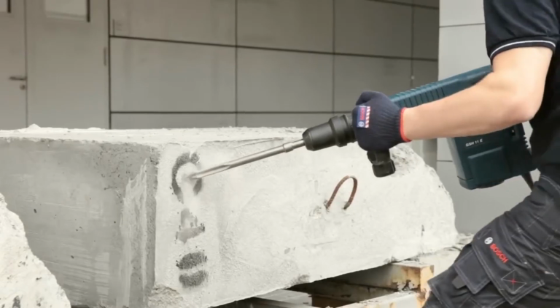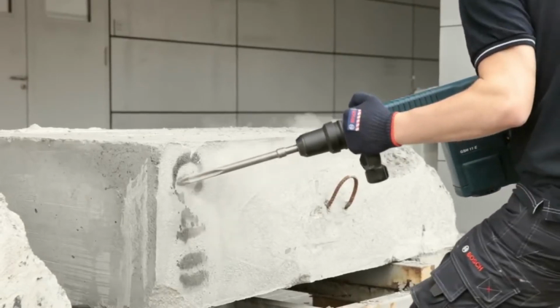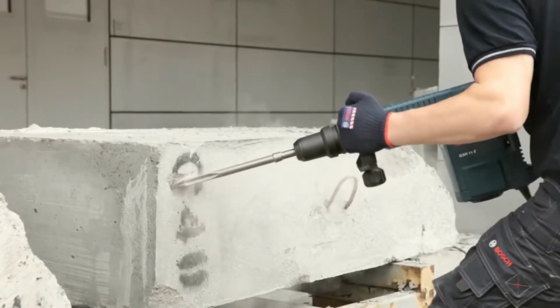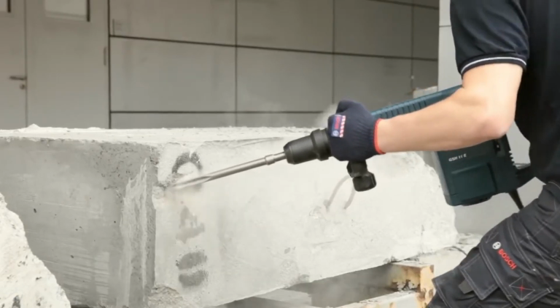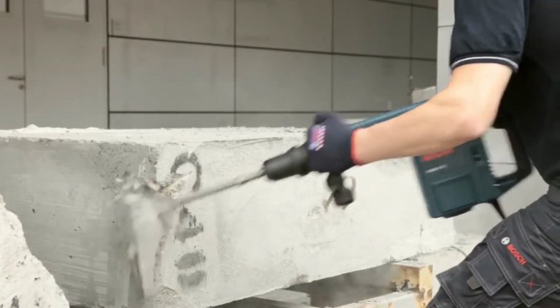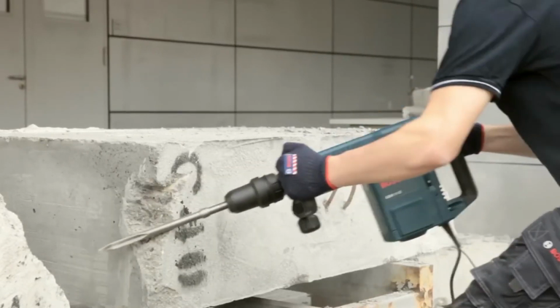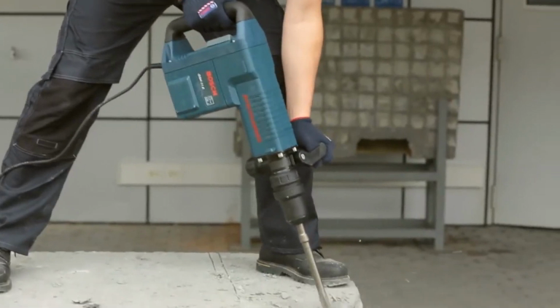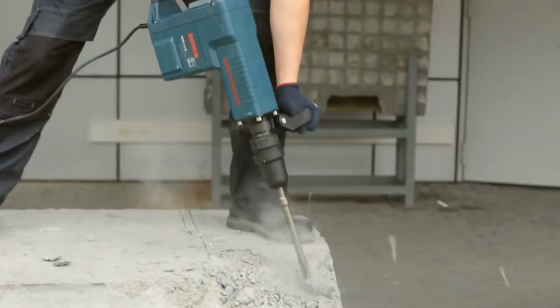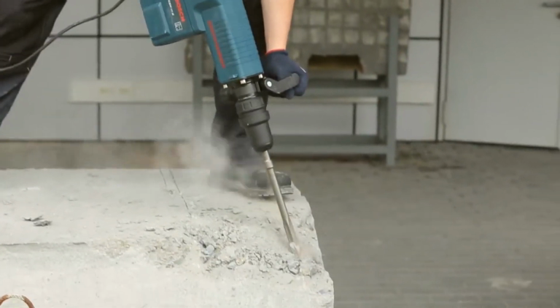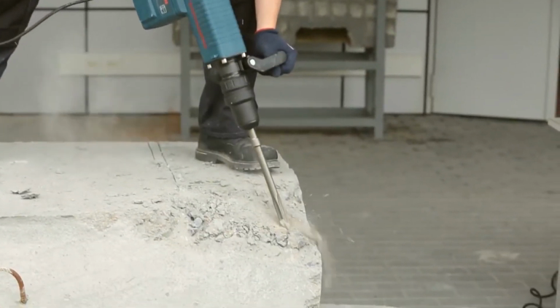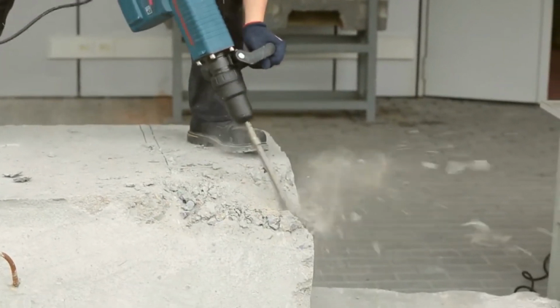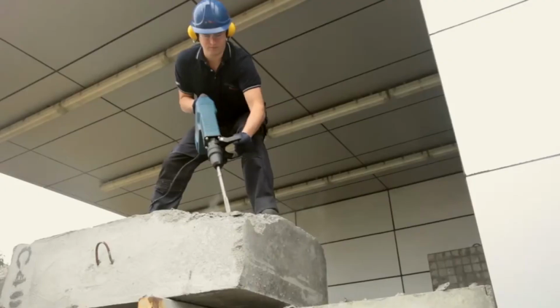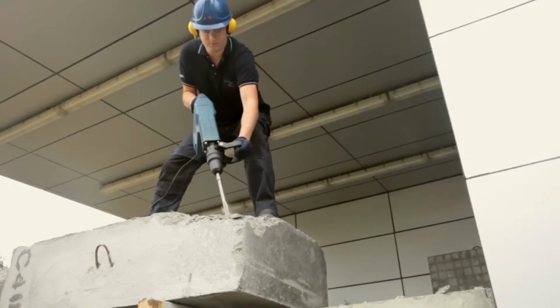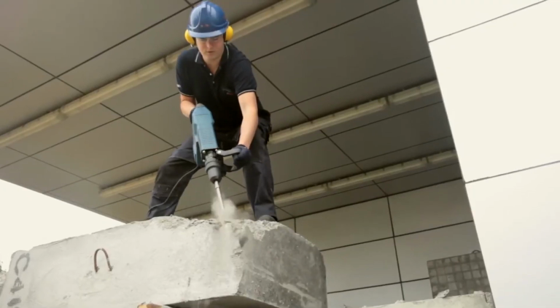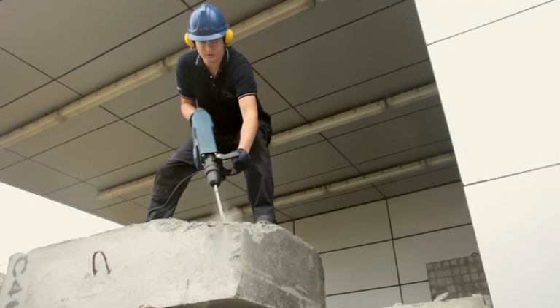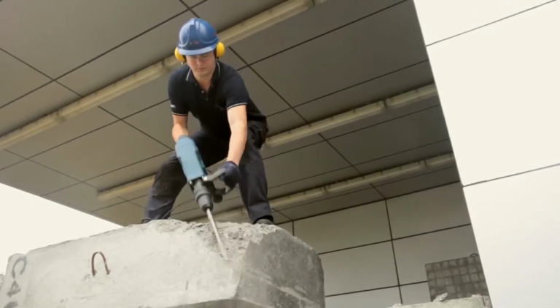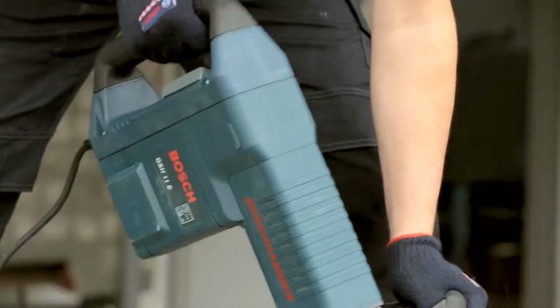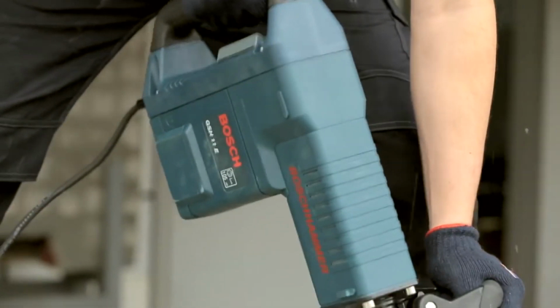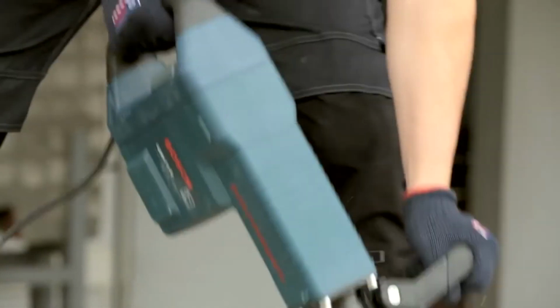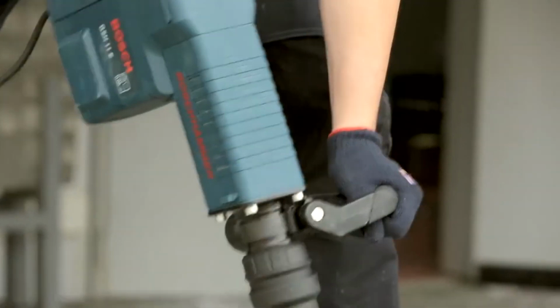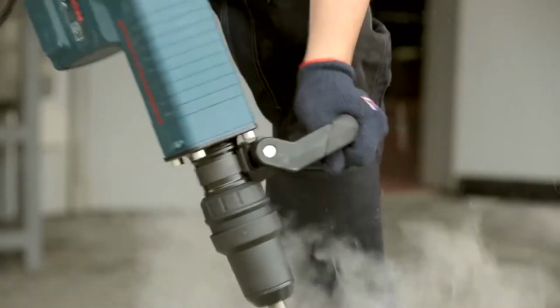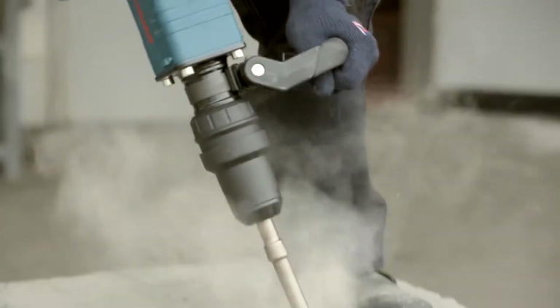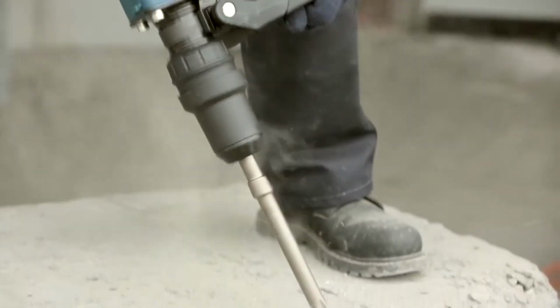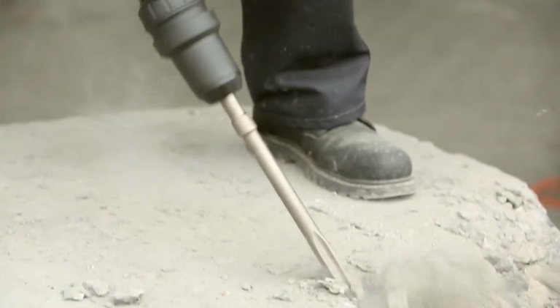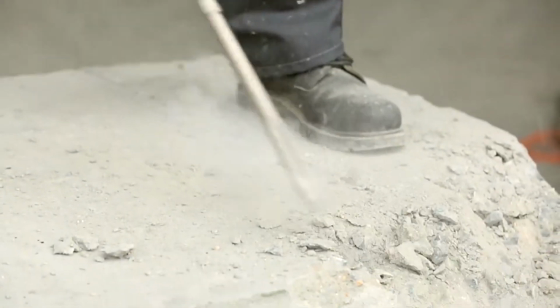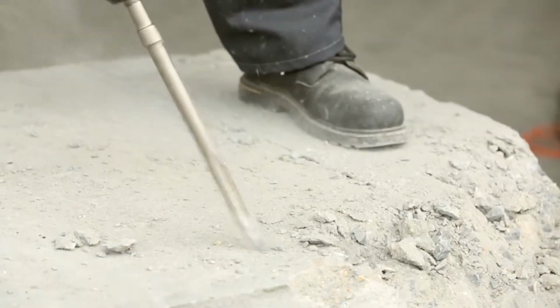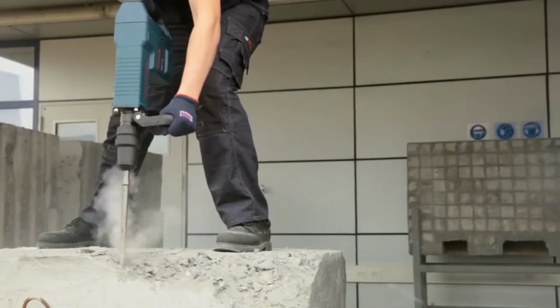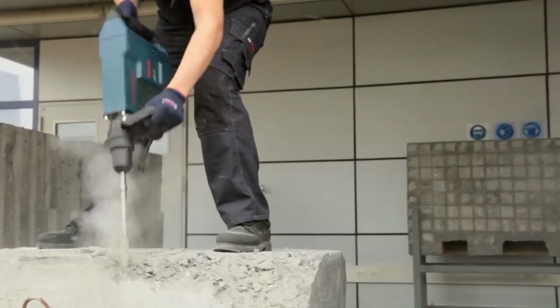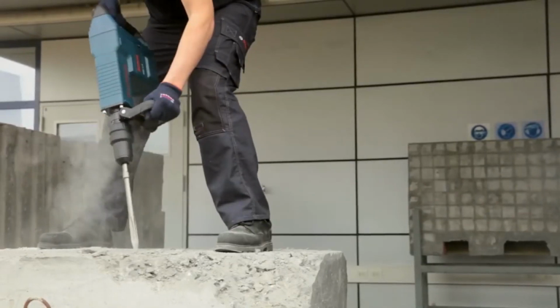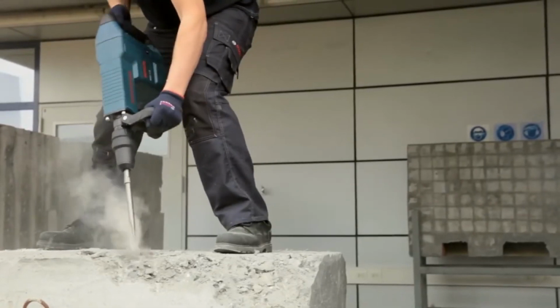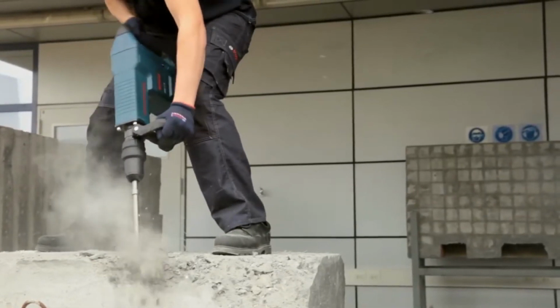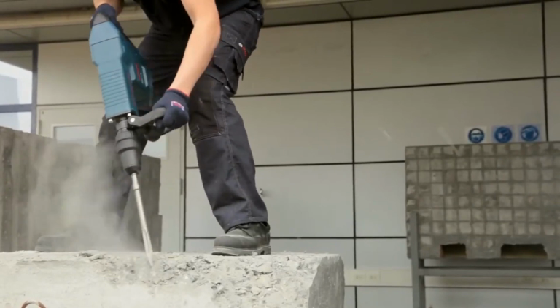There are corded and cordless hammer drills. The corded model does not run out of battery juice and as such does not slow down with time. On the other hand, you can bring a cordless model to an off-the-grid remote job site — in that case, a battery powers the tool.